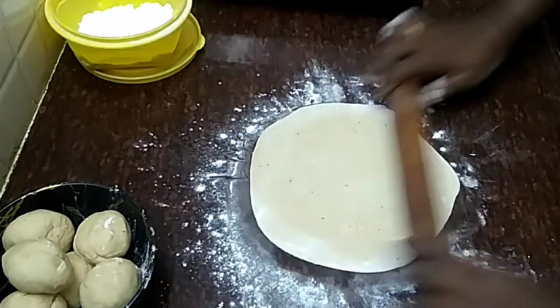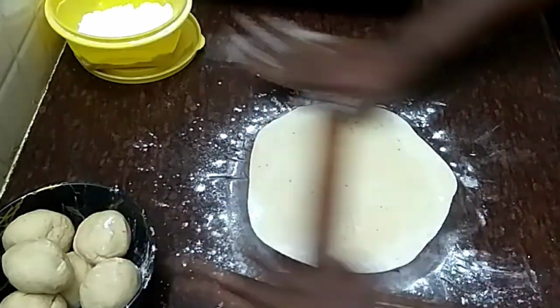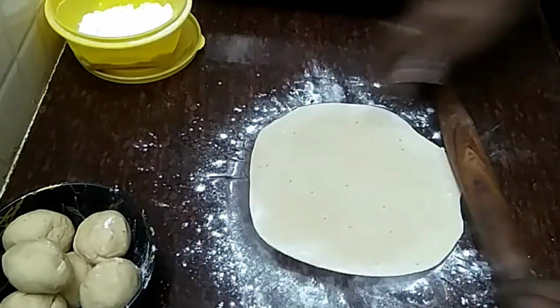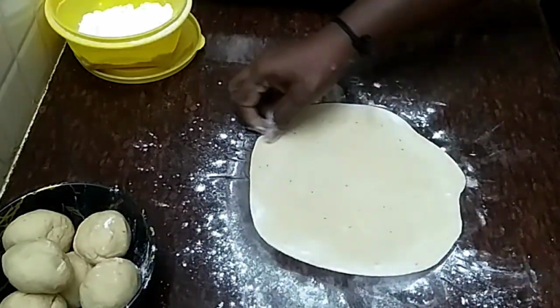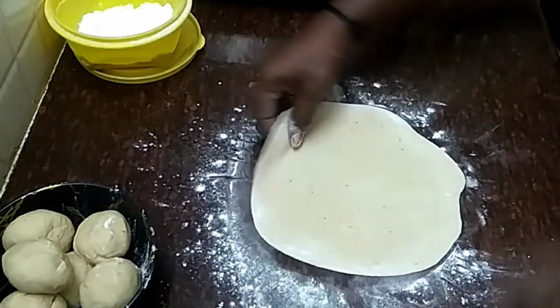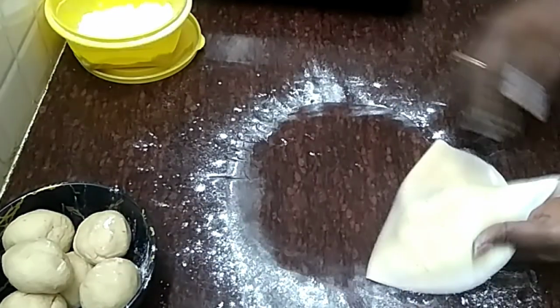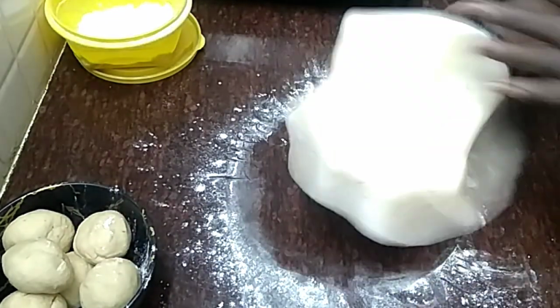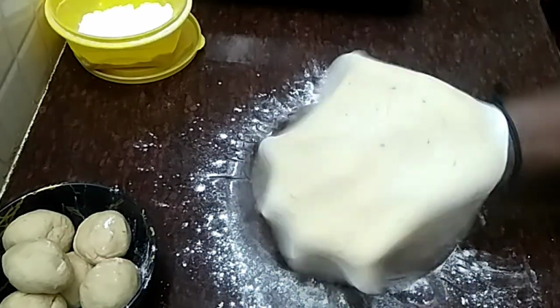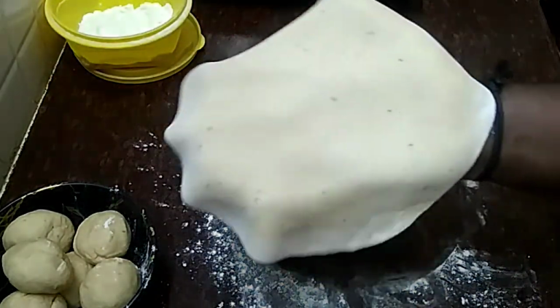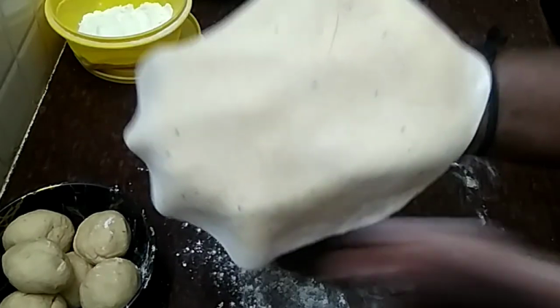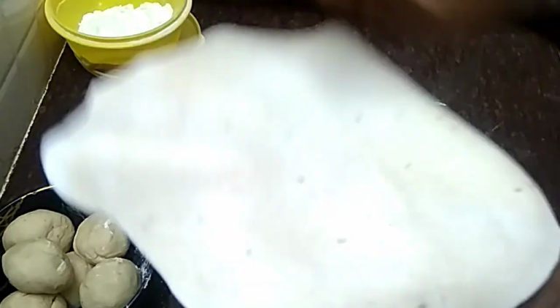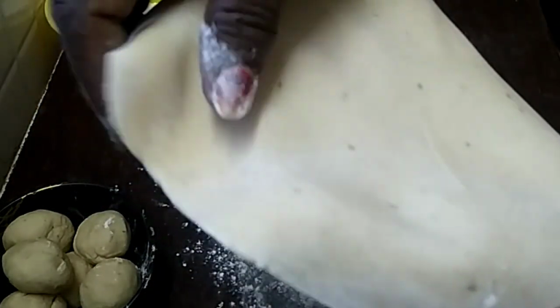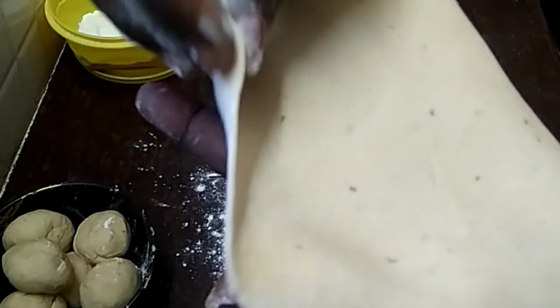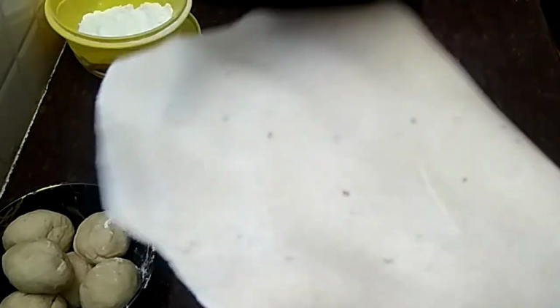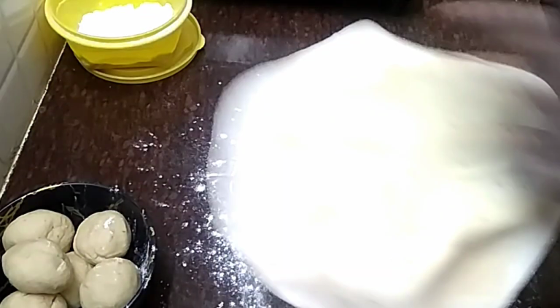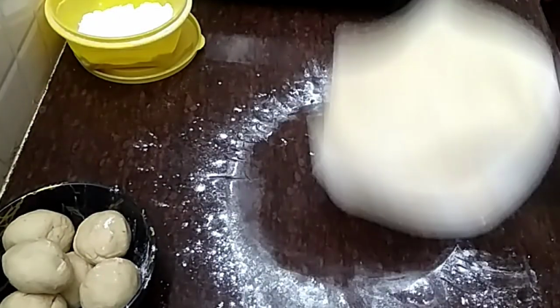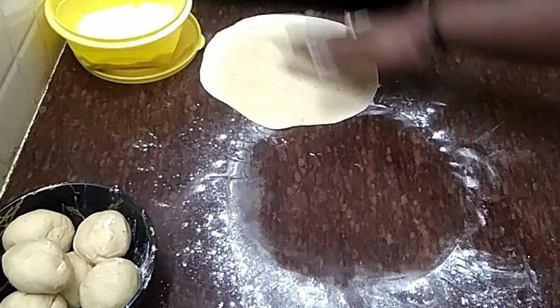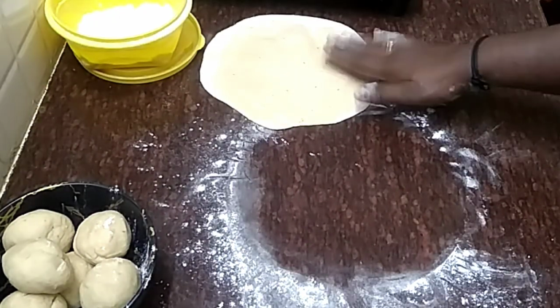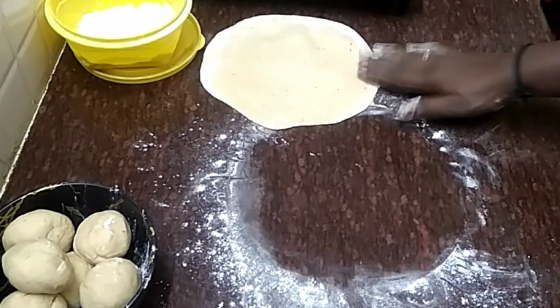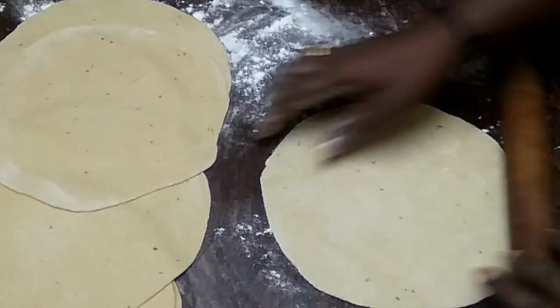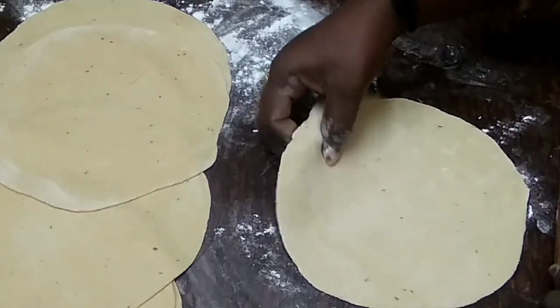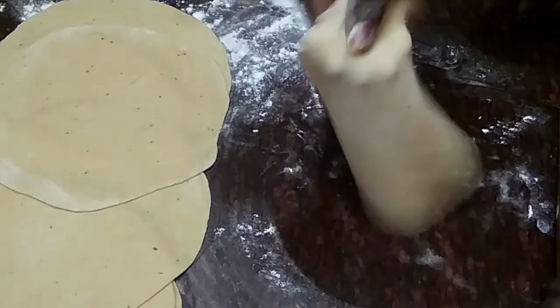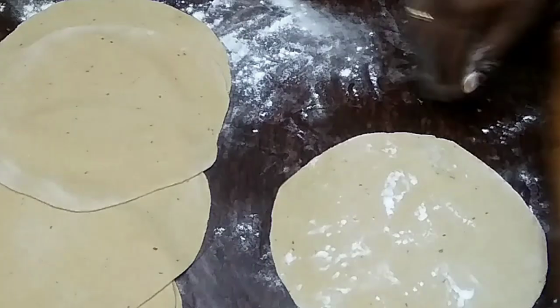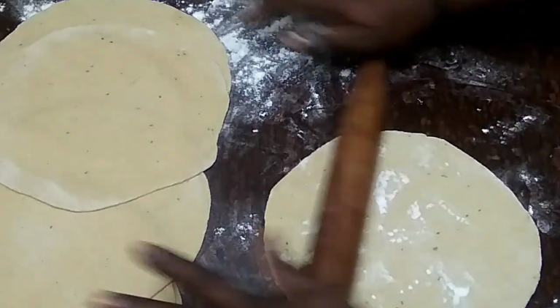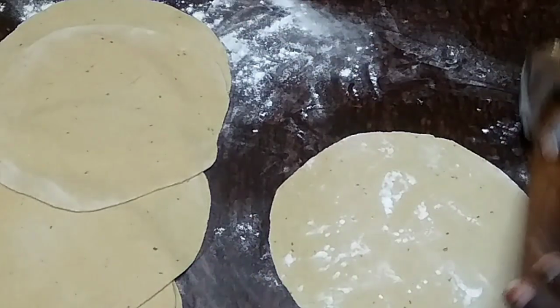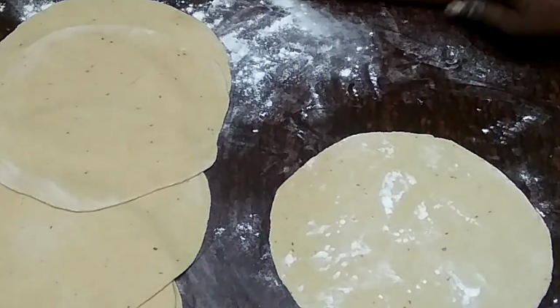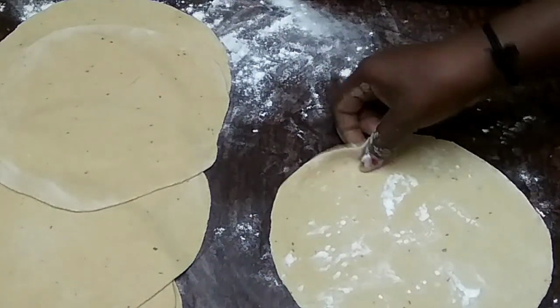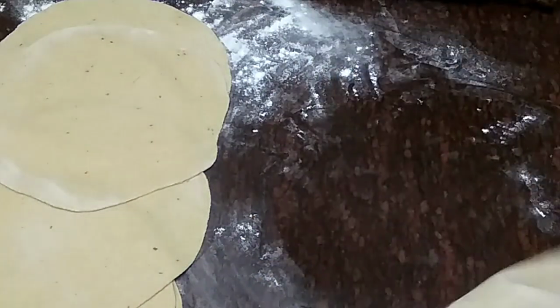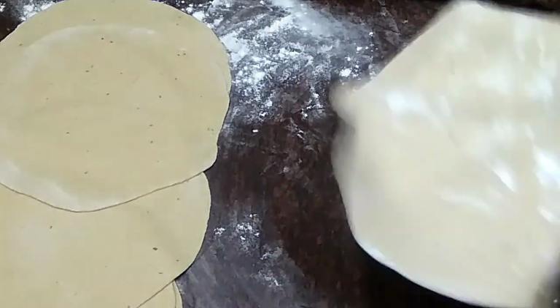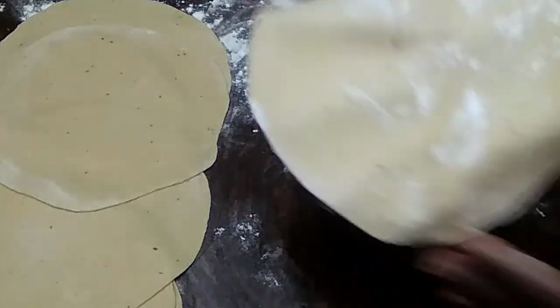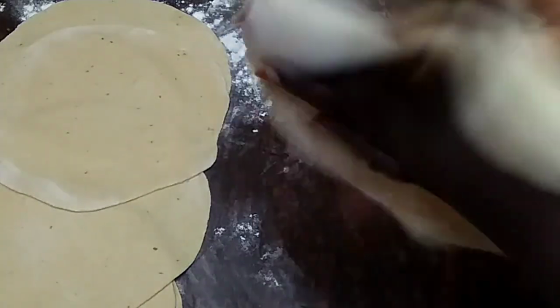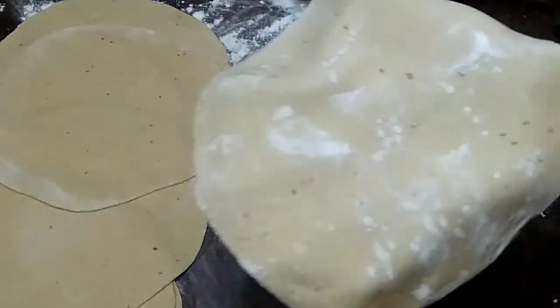Now I'm going to add it to the plate. It's thin and we can add it. Now I'm going to add it to the plate.